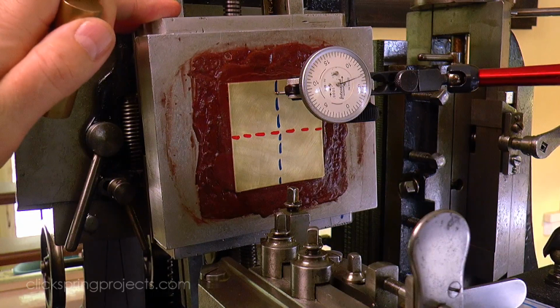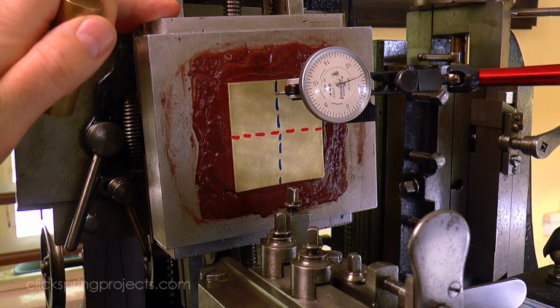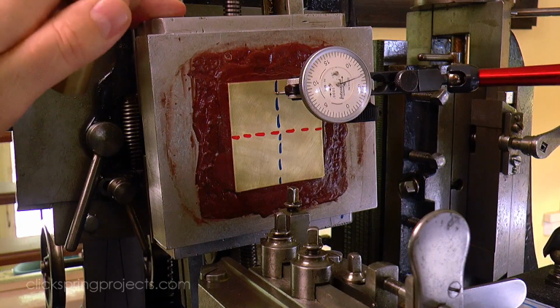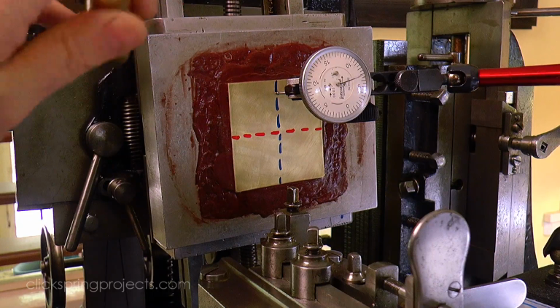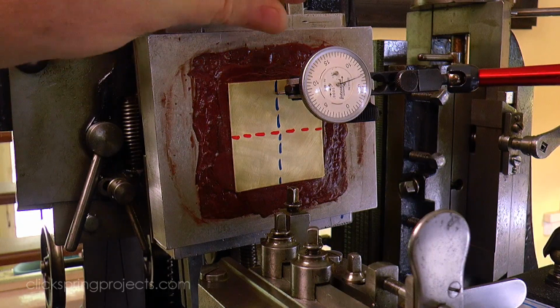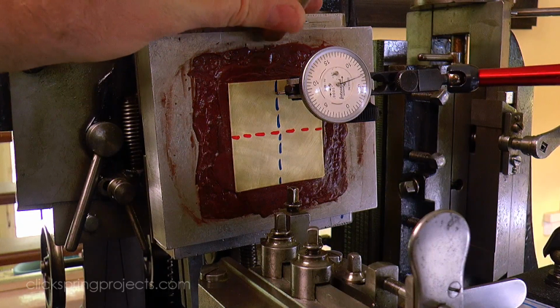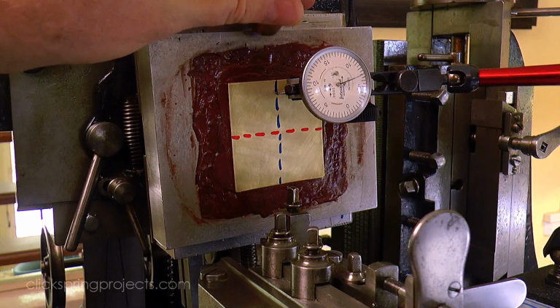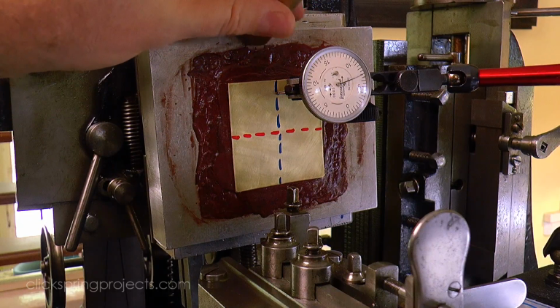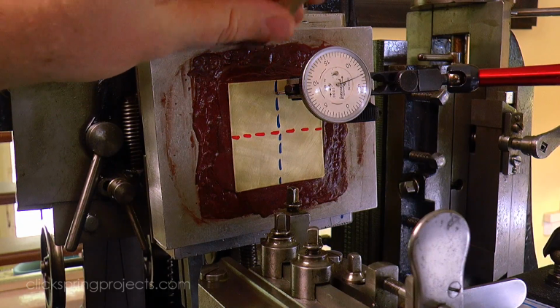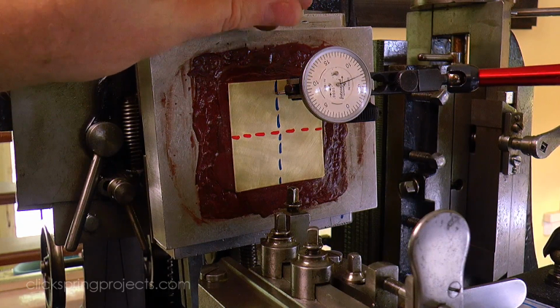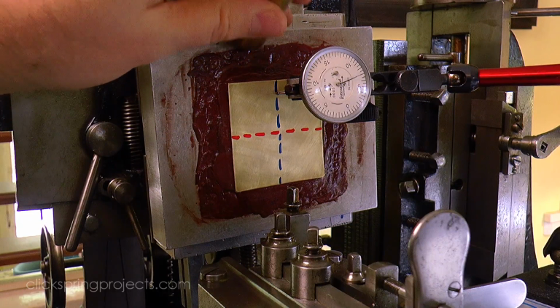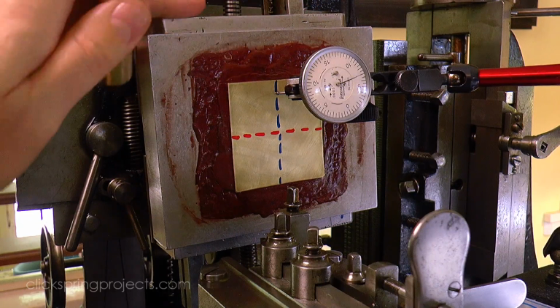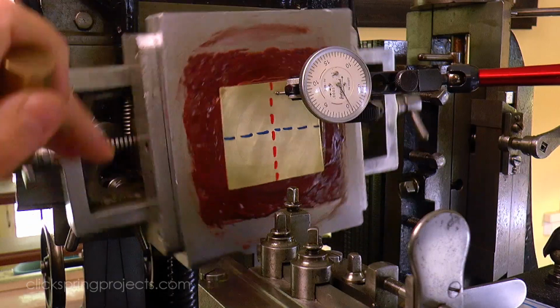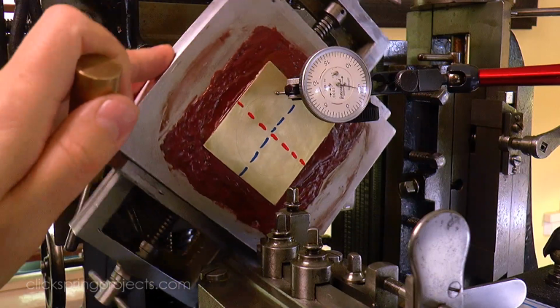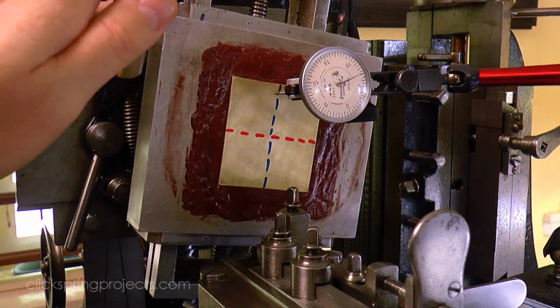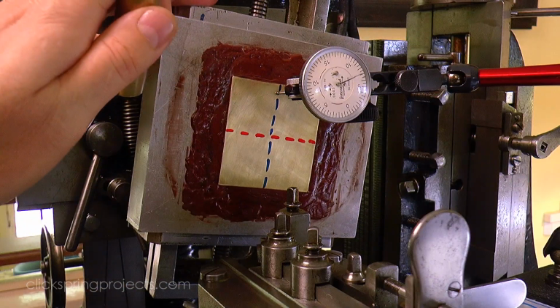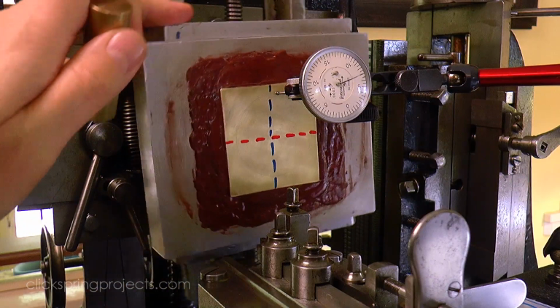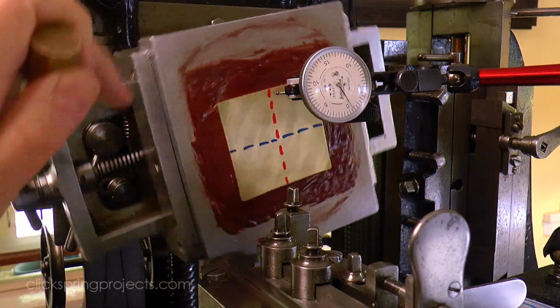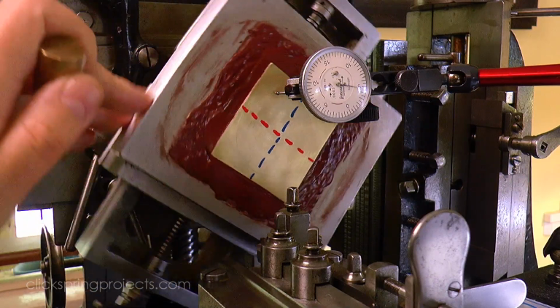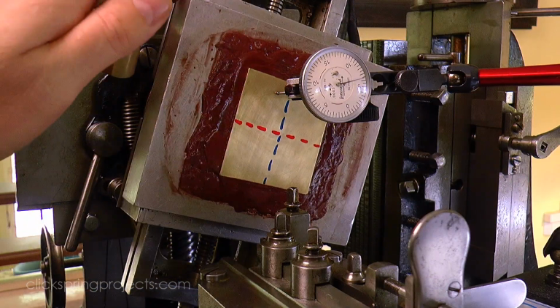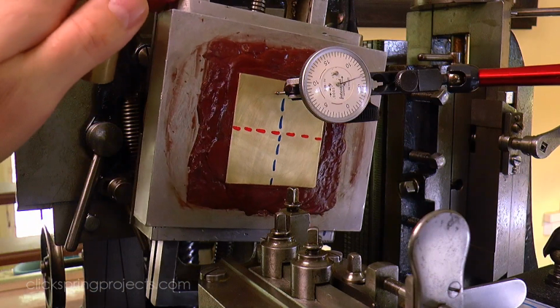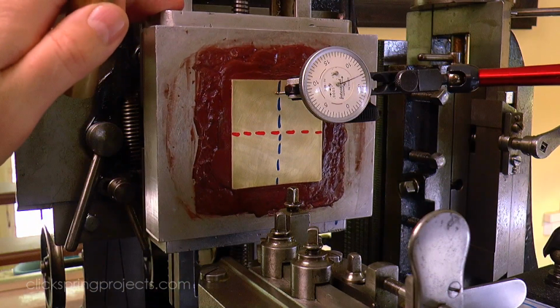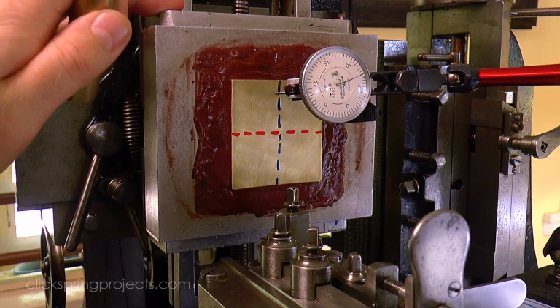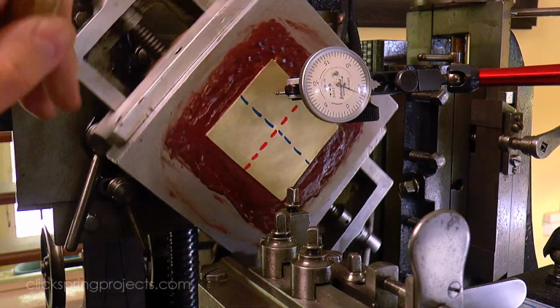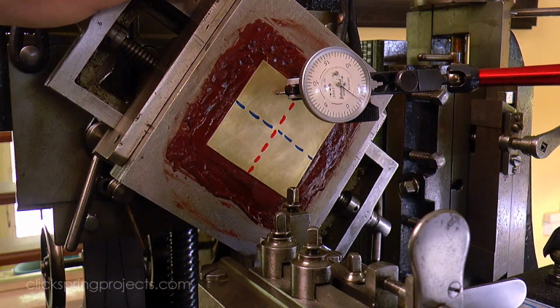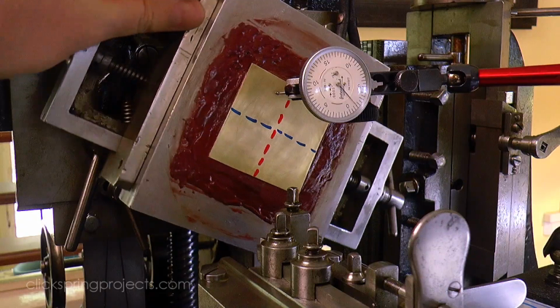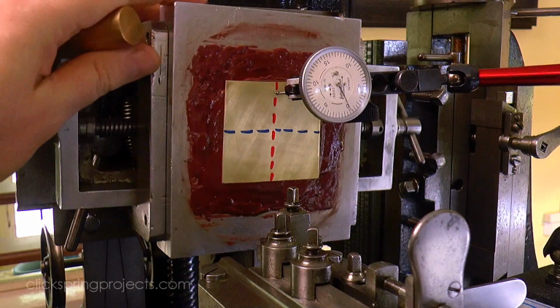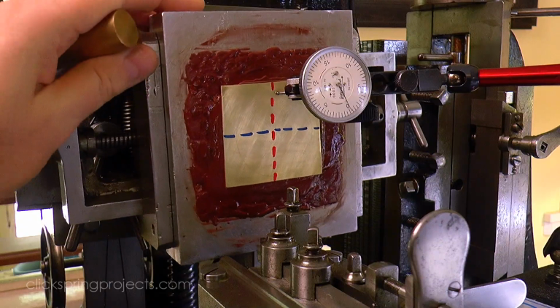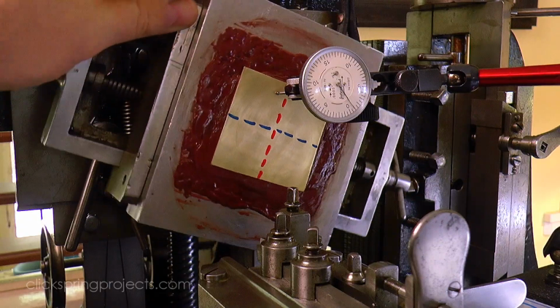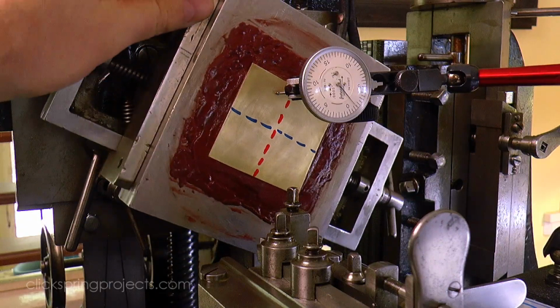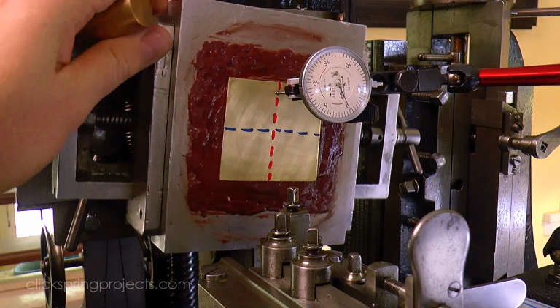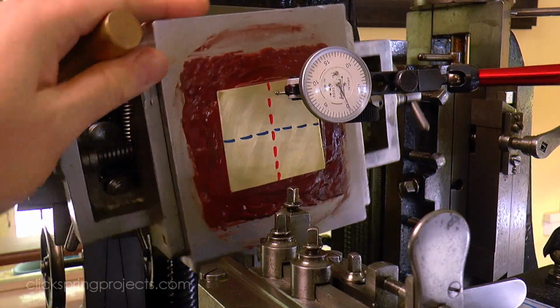But briefly, what we would normally consider to be flat sheet stock is often not really very flat. So even when trued as best as possible in the chuck, there might still be an unavoidable curve to the stock itself.